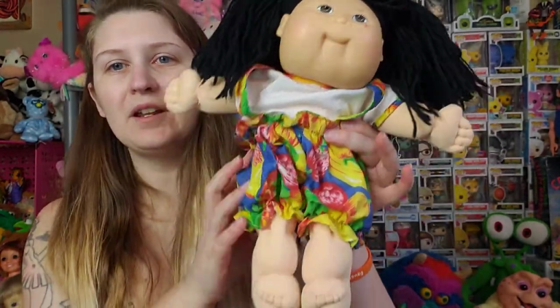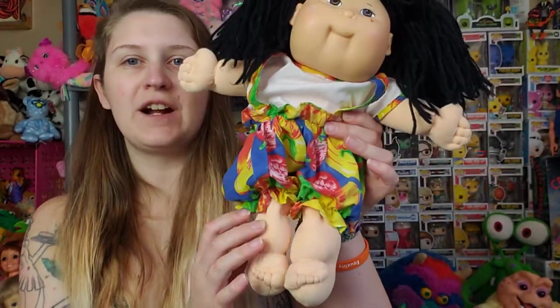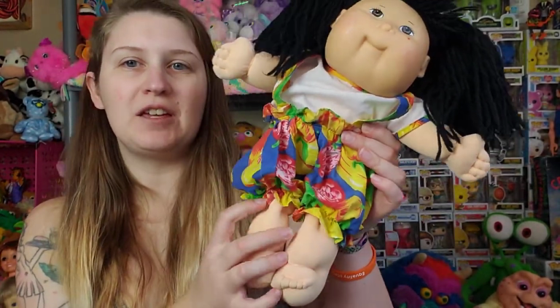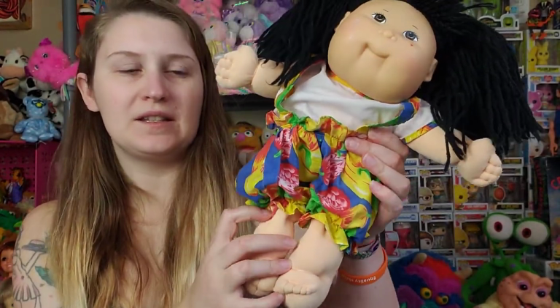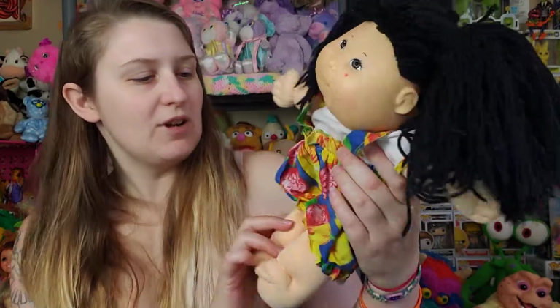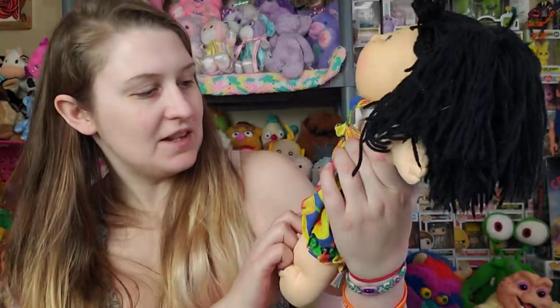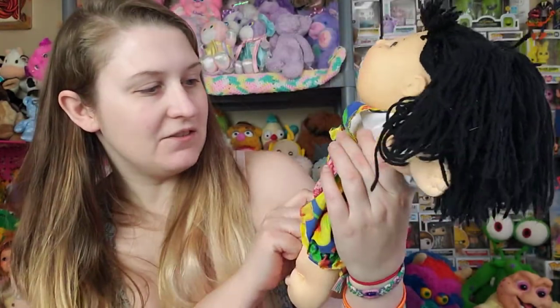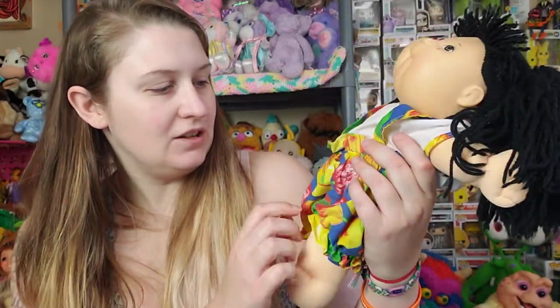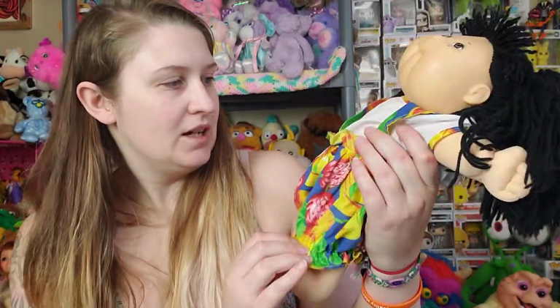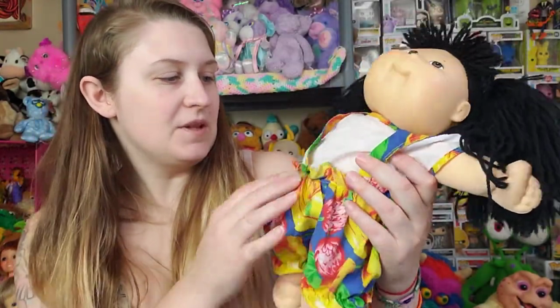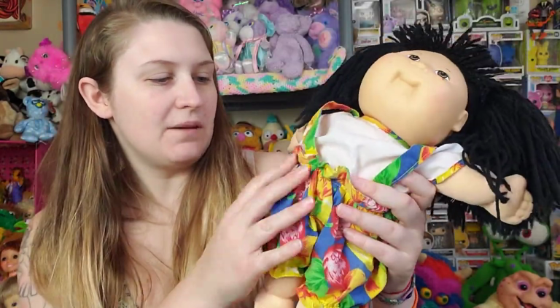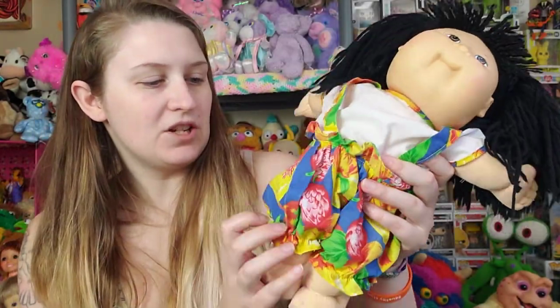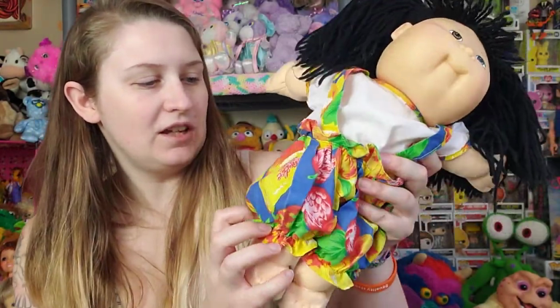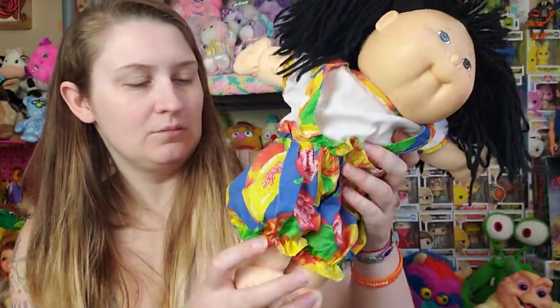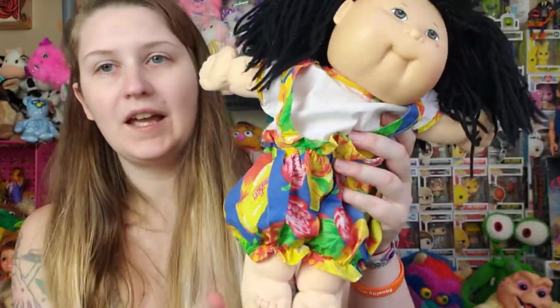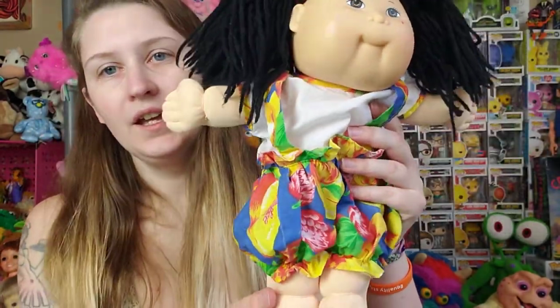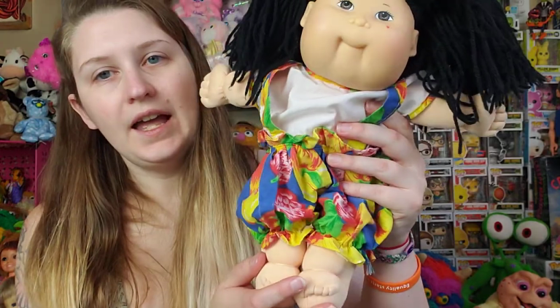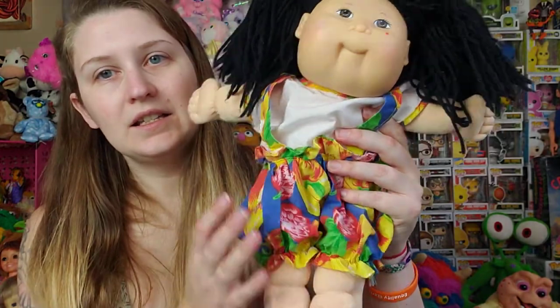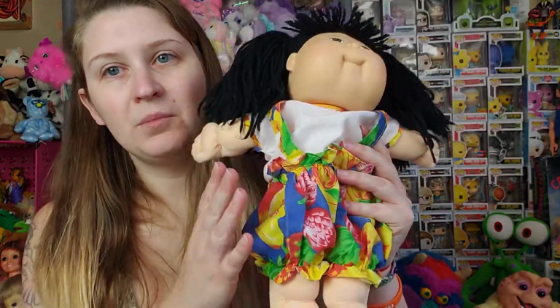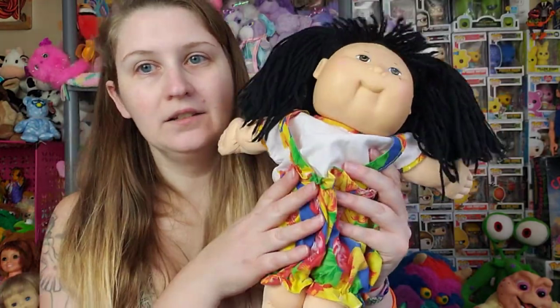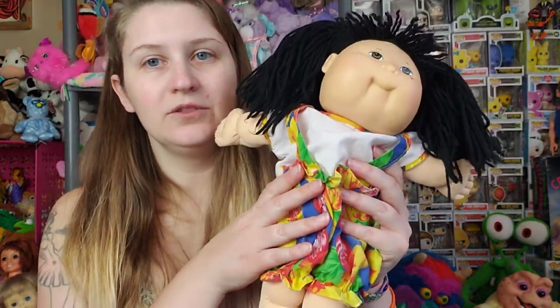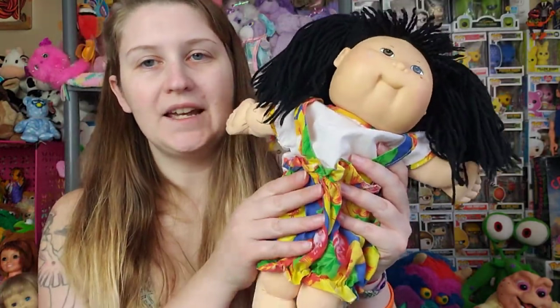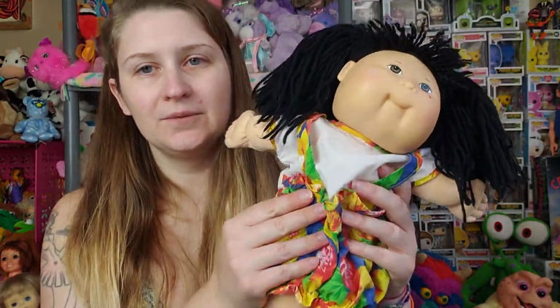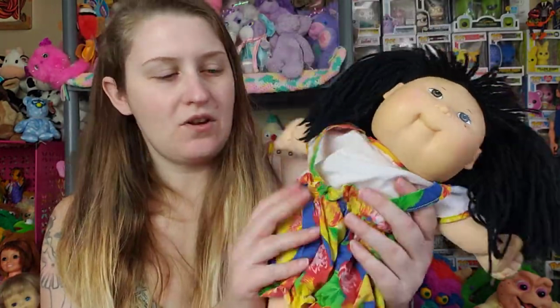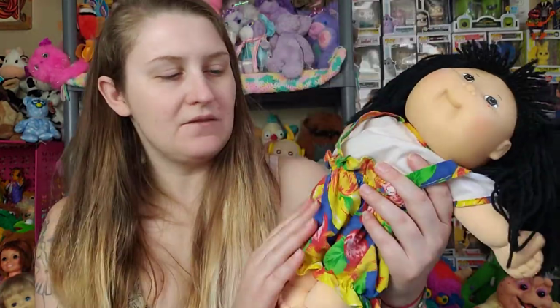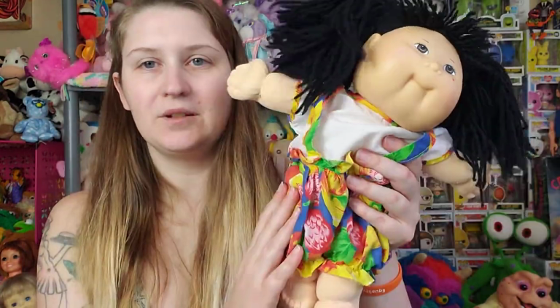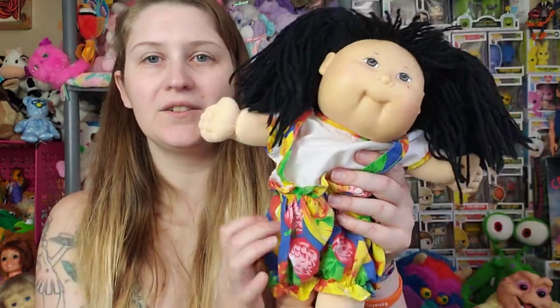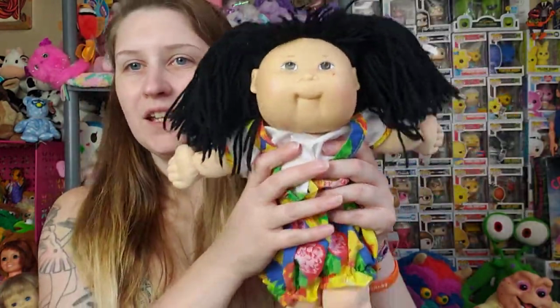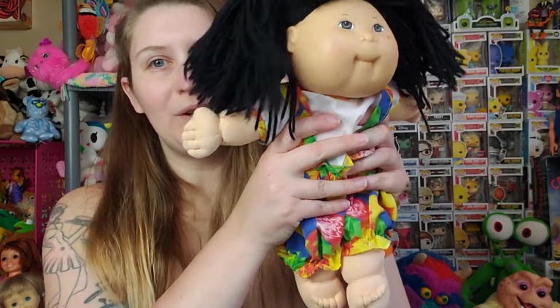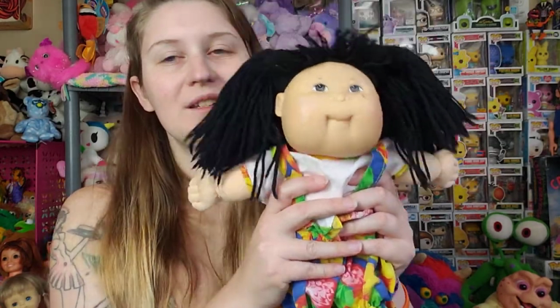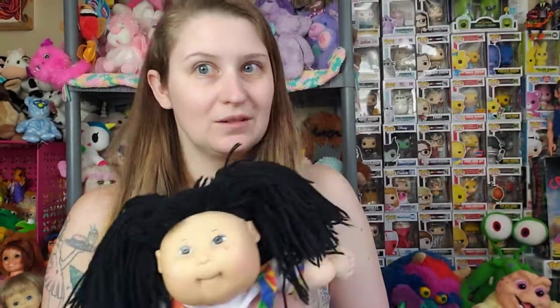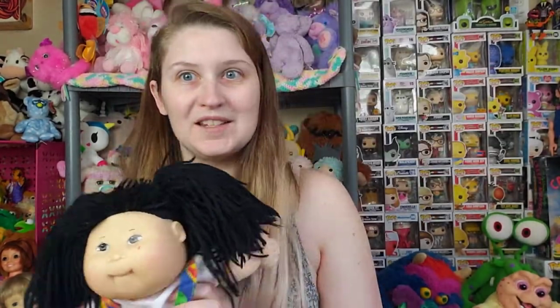Not only are the transitional kids less common, the Asian kids are less common as well. So, very excited to have this little girl. I am going to change her outfit because while I think this is very cute, it's not a Cabbage Patch outfit per se and it's a little bit bright for my taste. So I might save this for somebody else and put her in something a little more pastel.